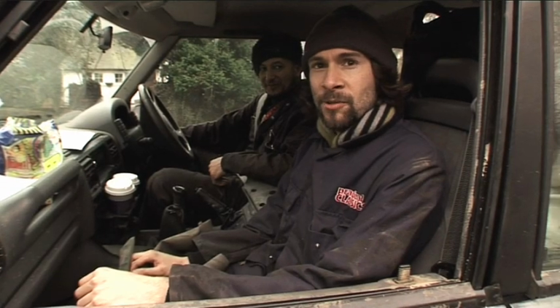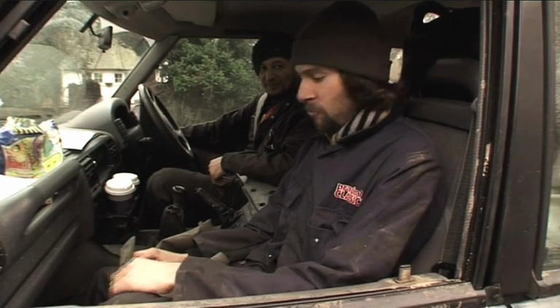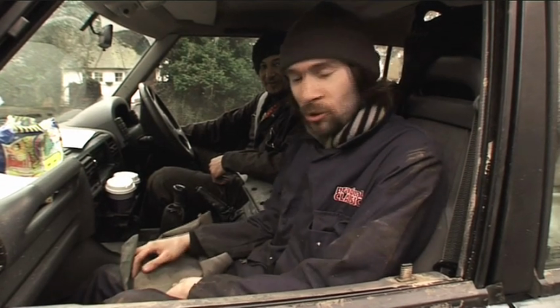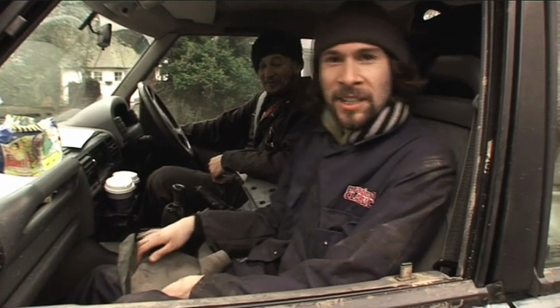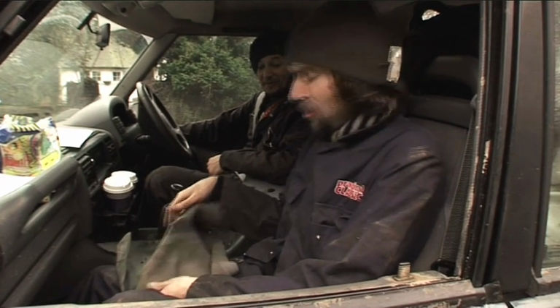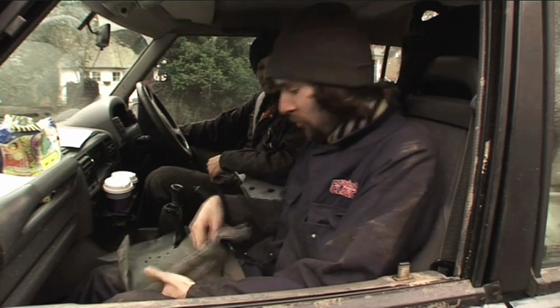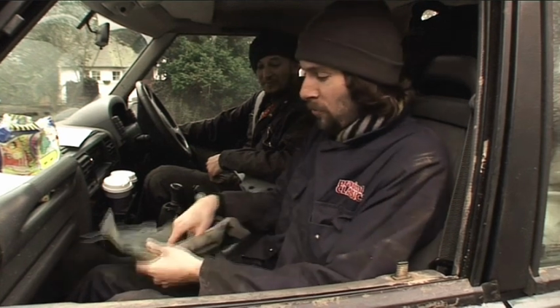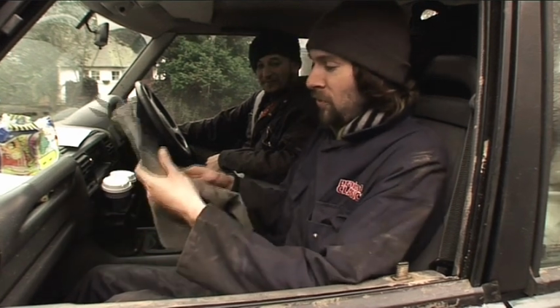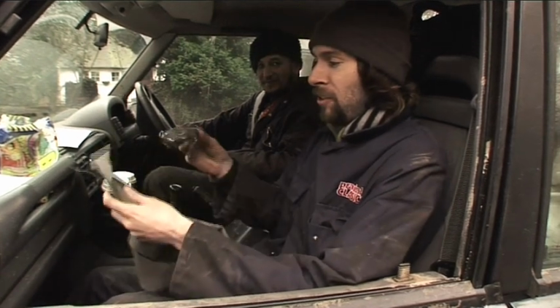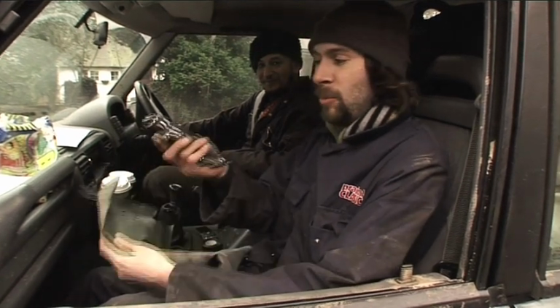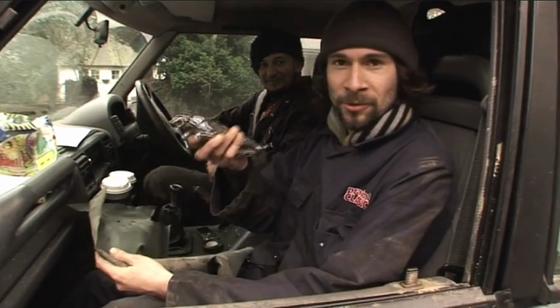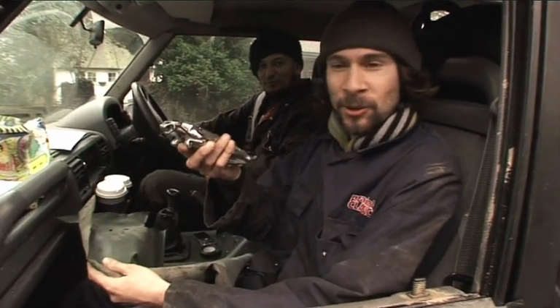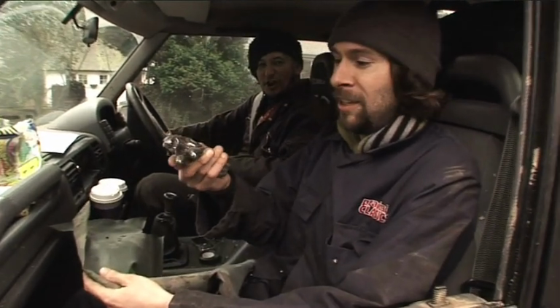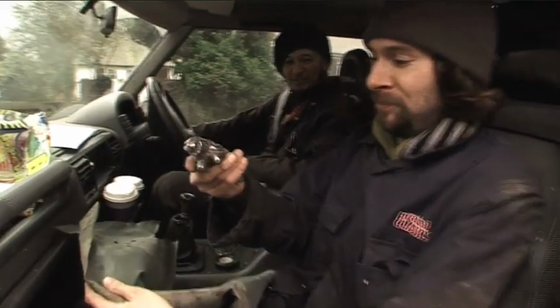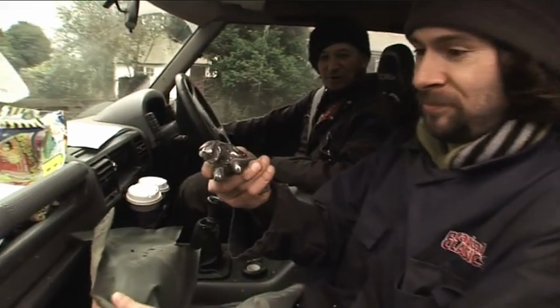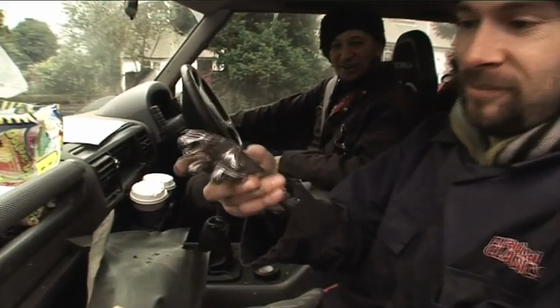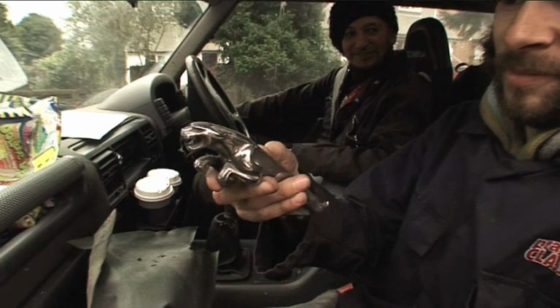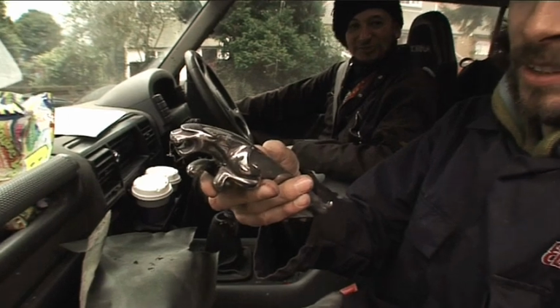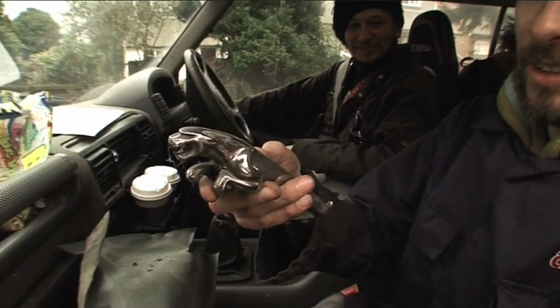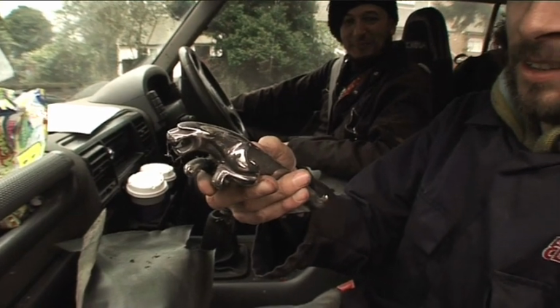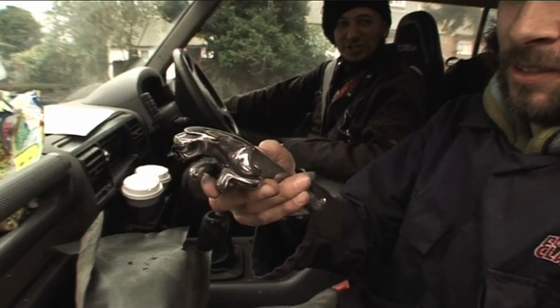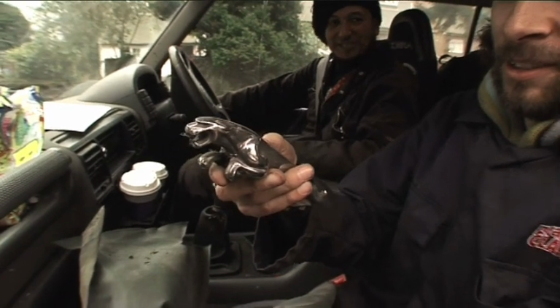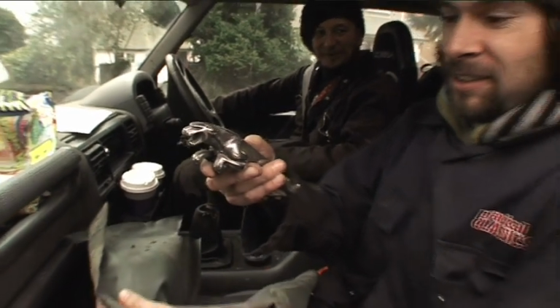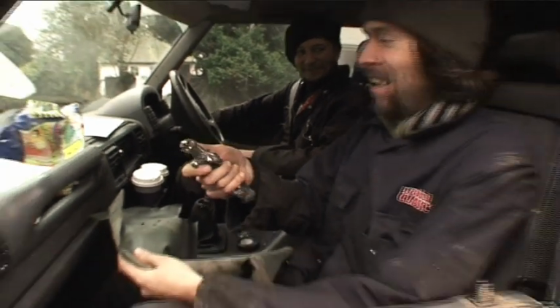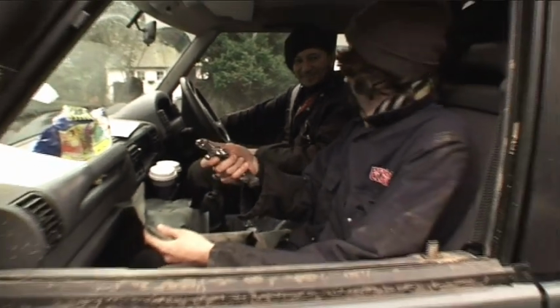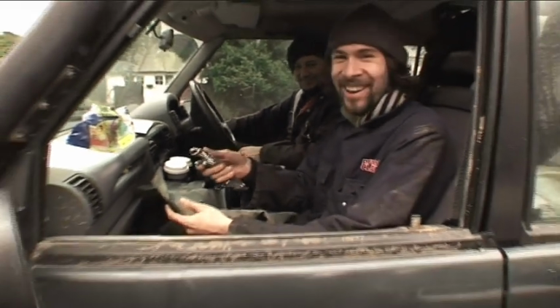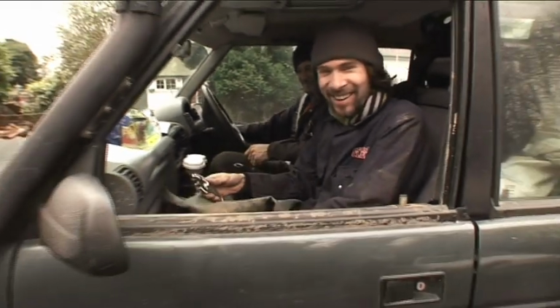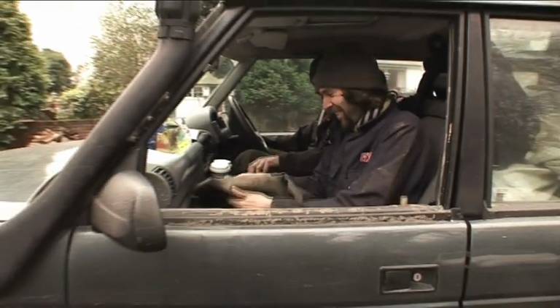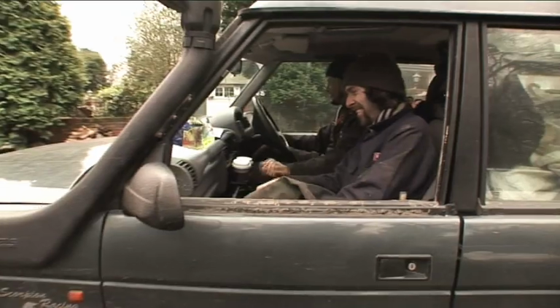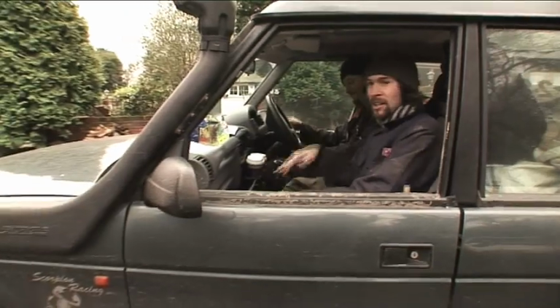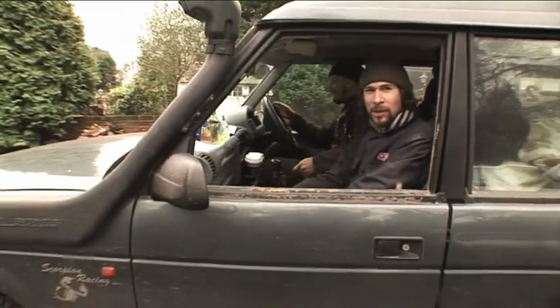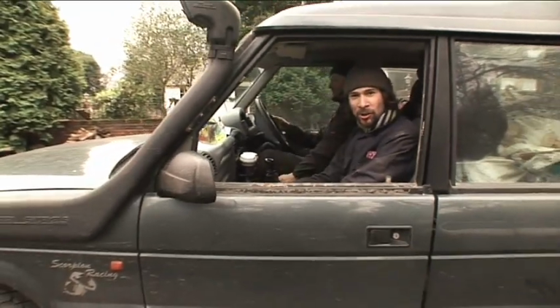We're all hooked up and ready to go, and look what we just found in the boot — looks great. Give it a polish, Neil. Let's get going. See you back at the workshop.